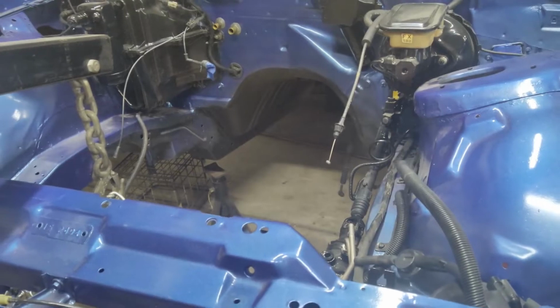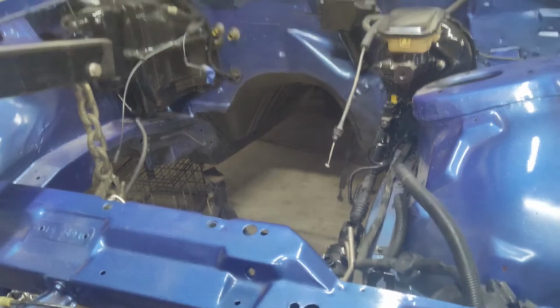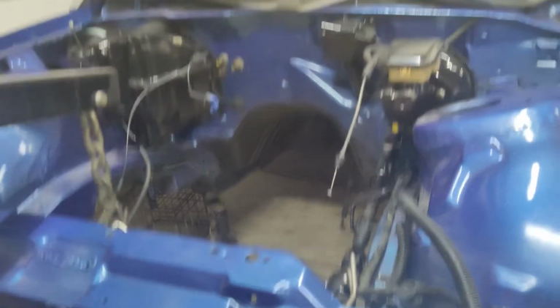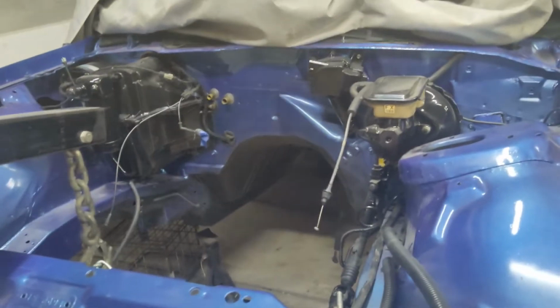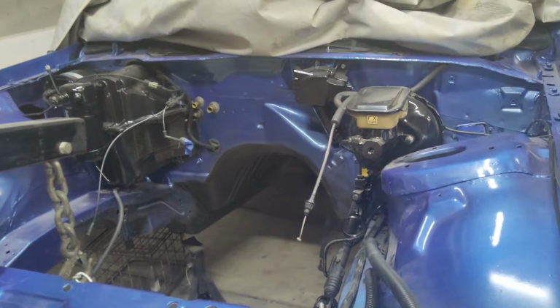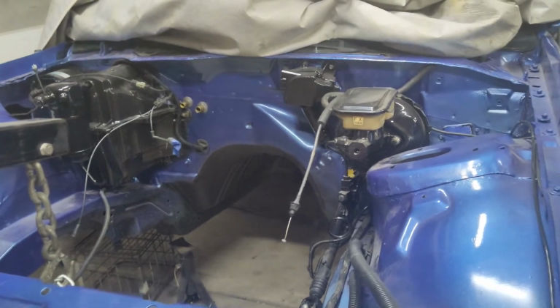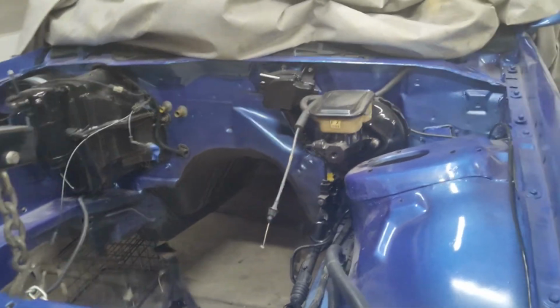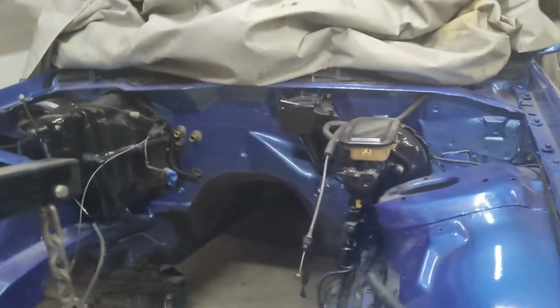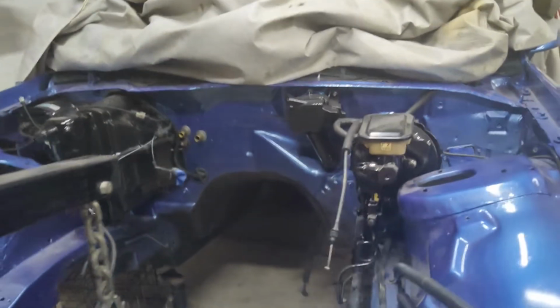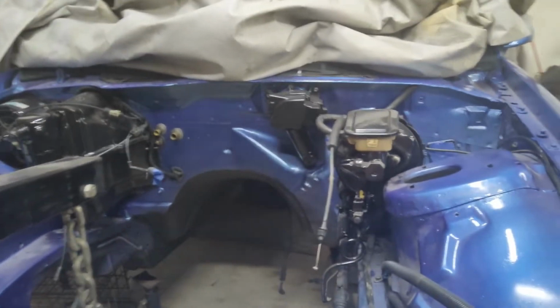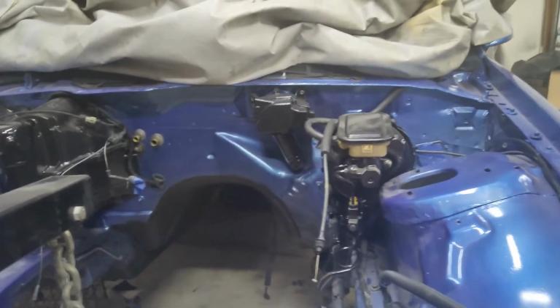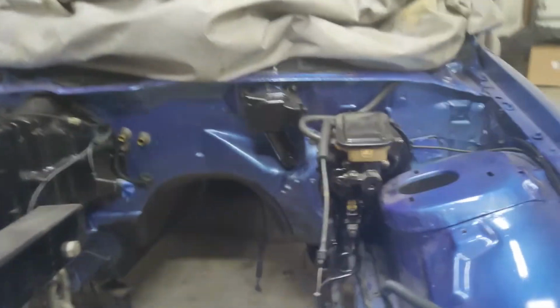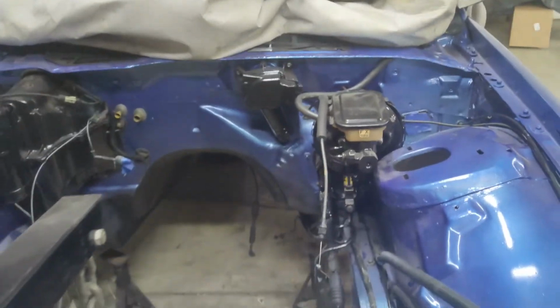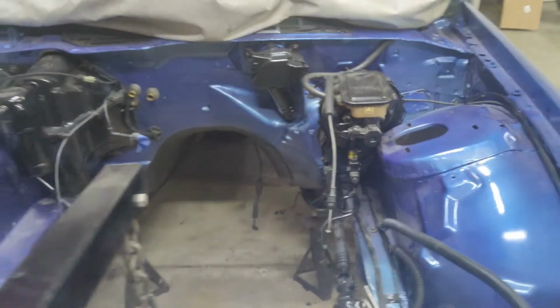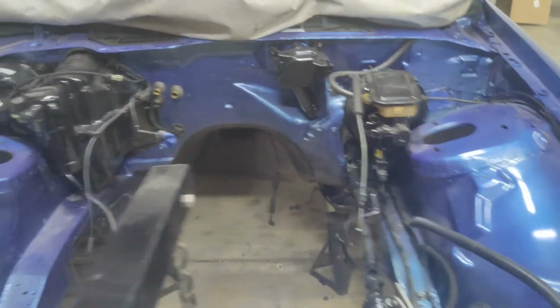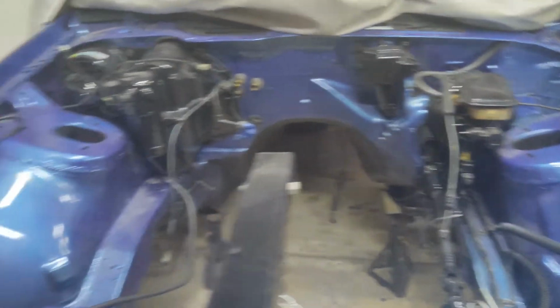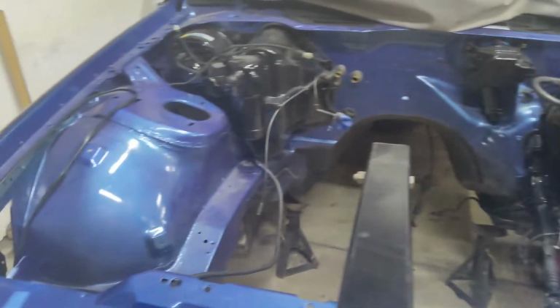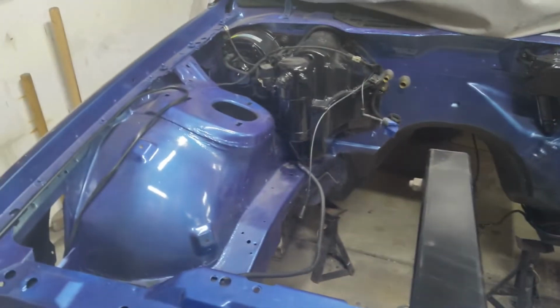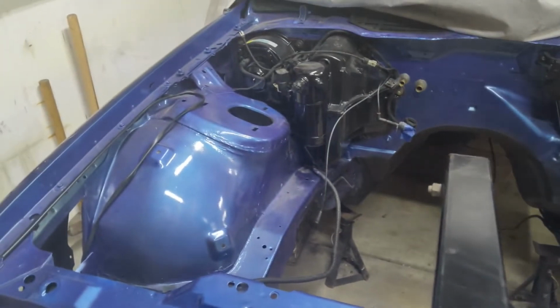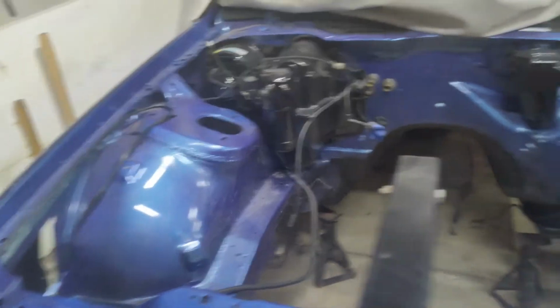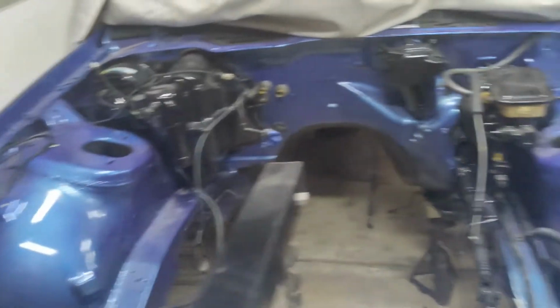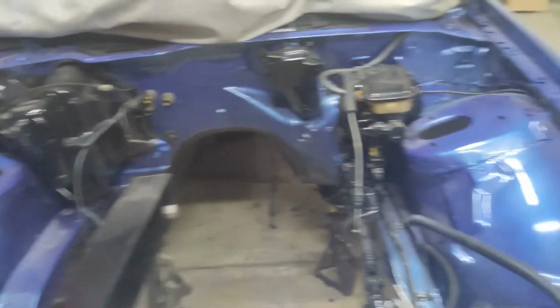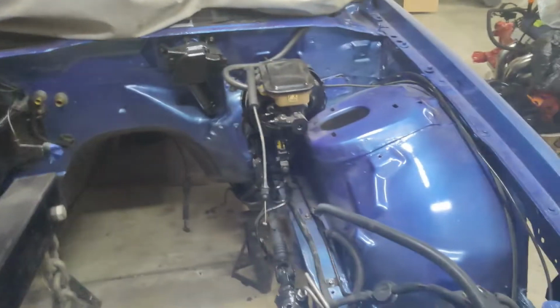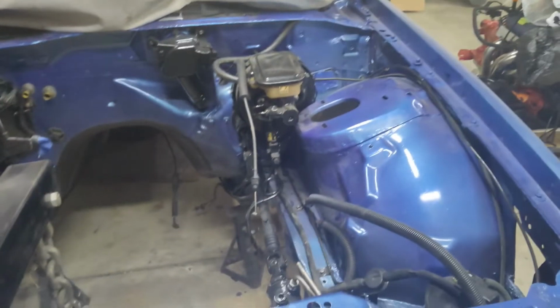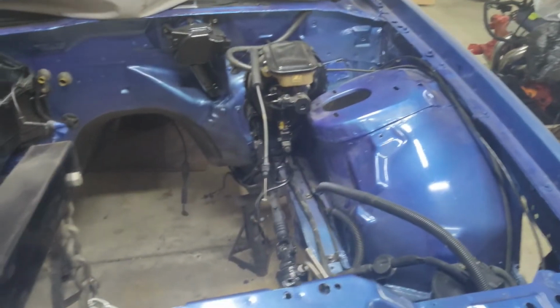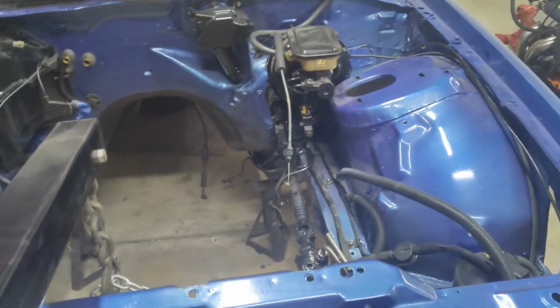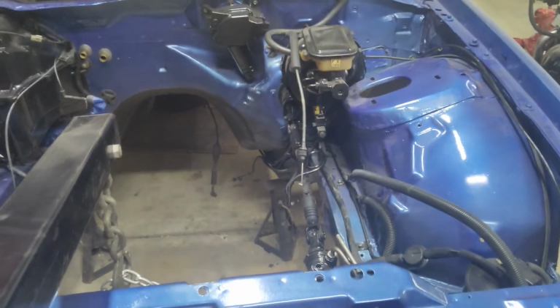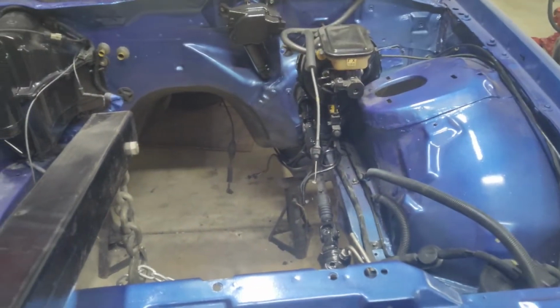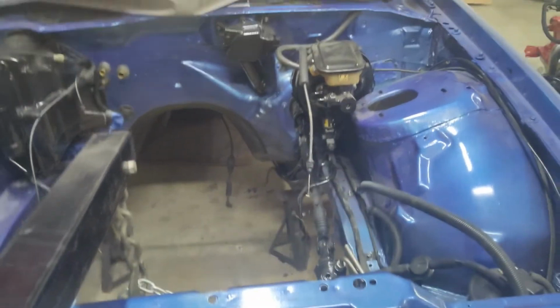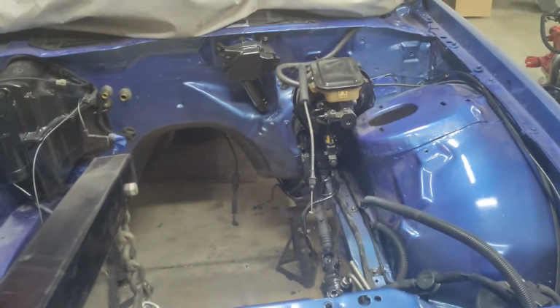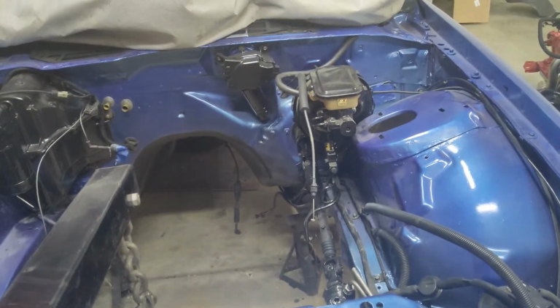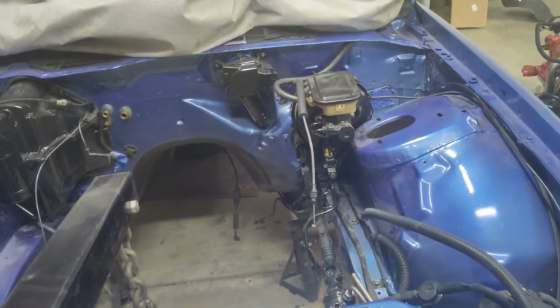Welcome back to the channel. This is how I painted my engine bay — it's kind of dusty now, but it's been painted and cleared. Here's what it looked like before.